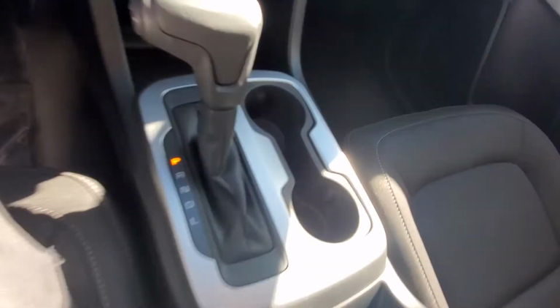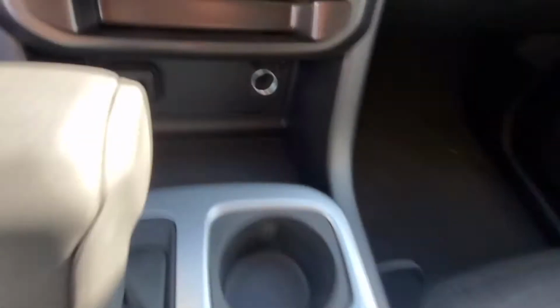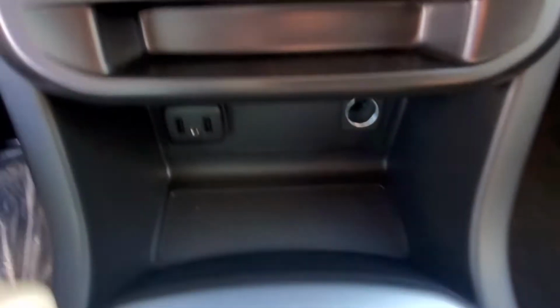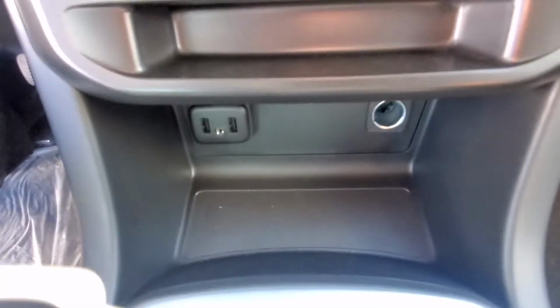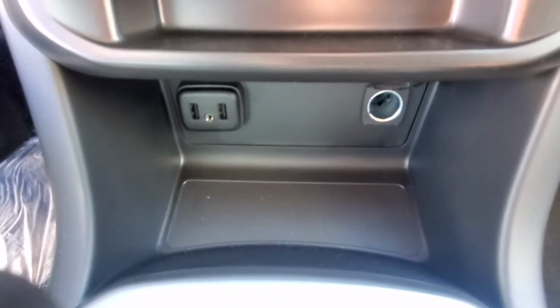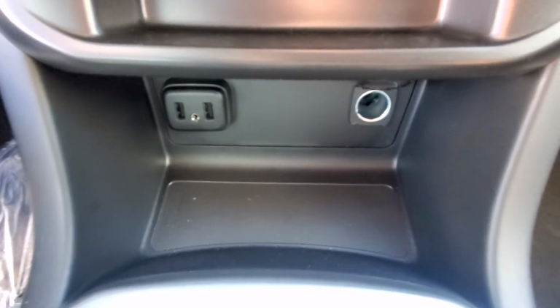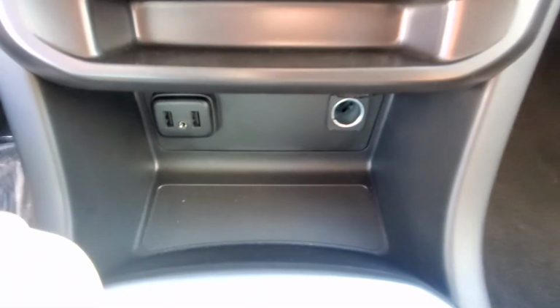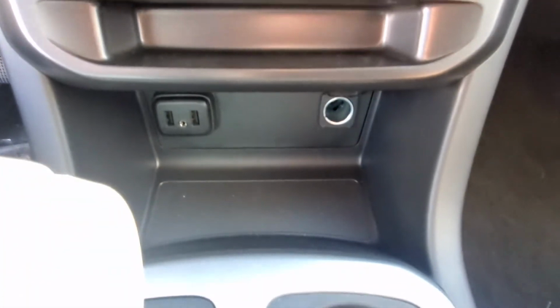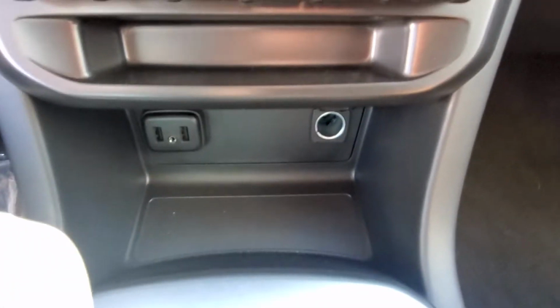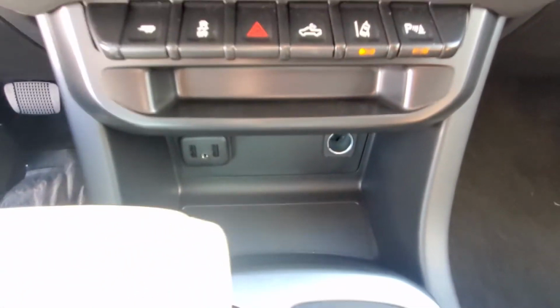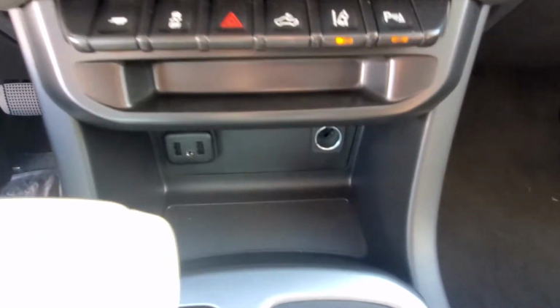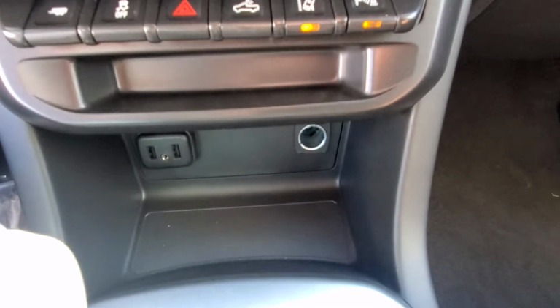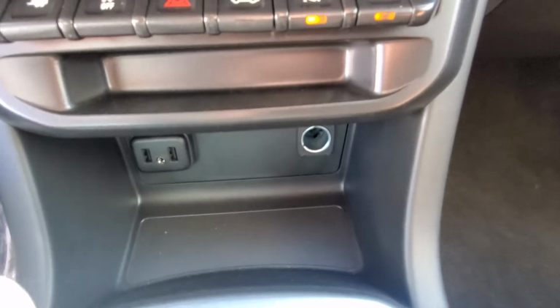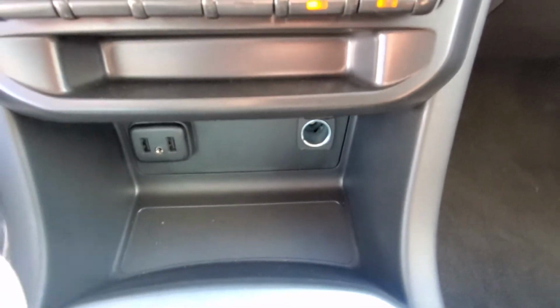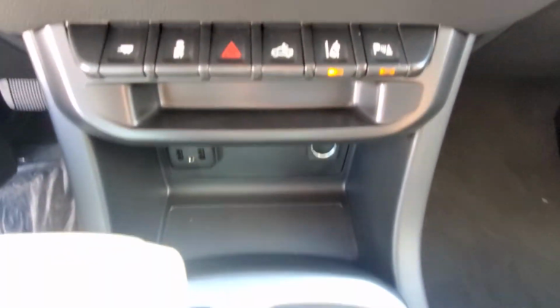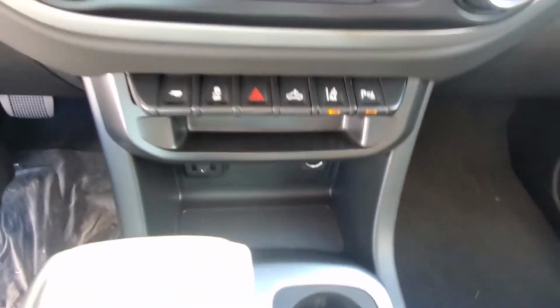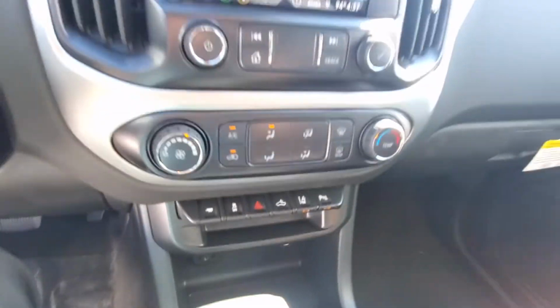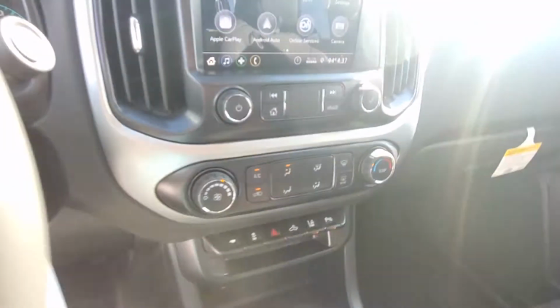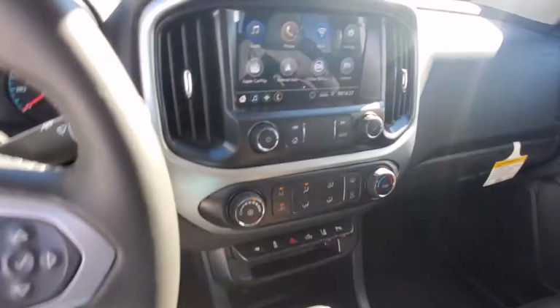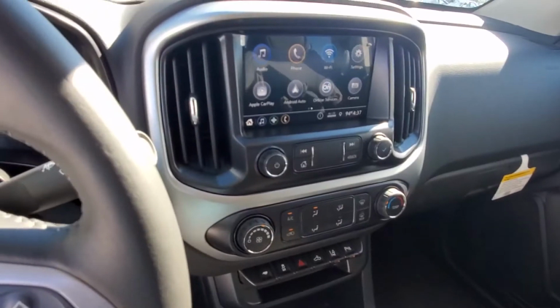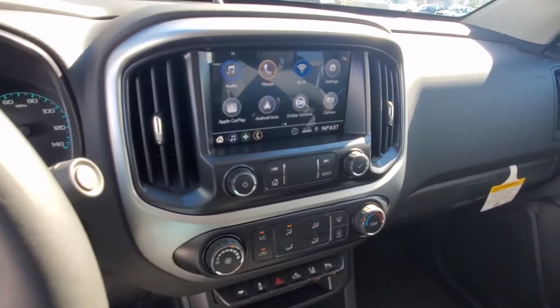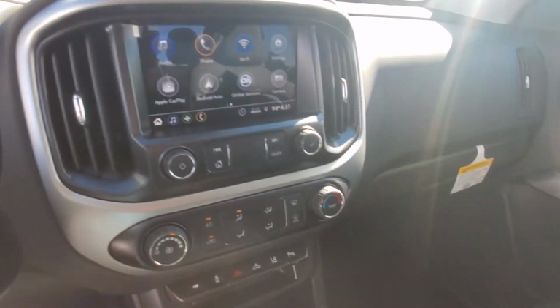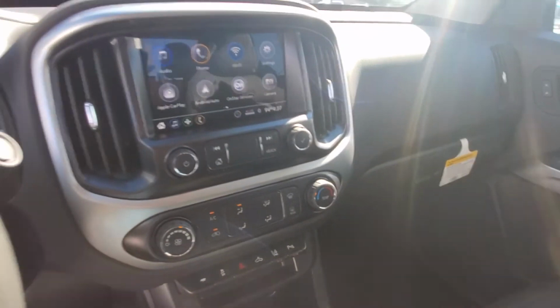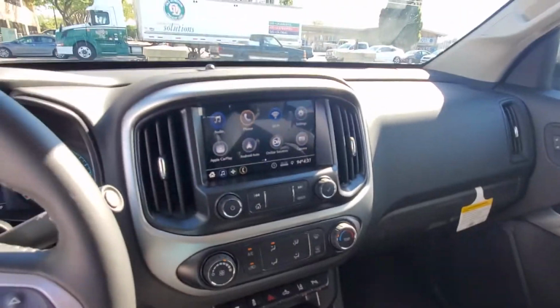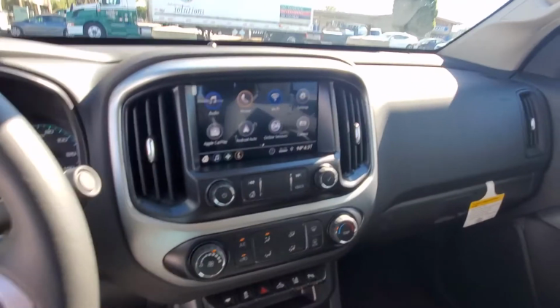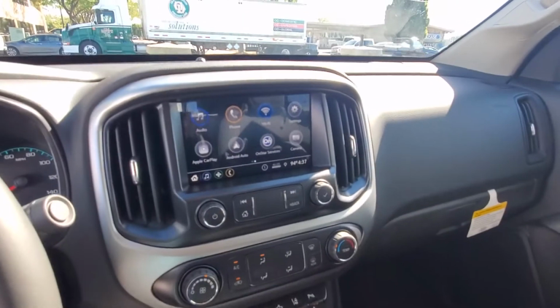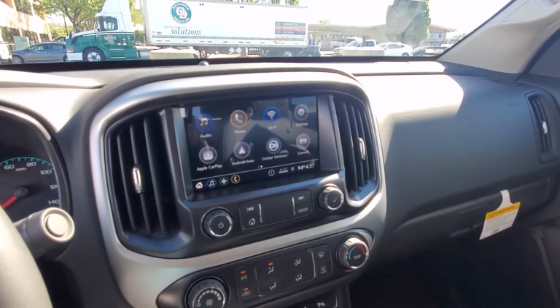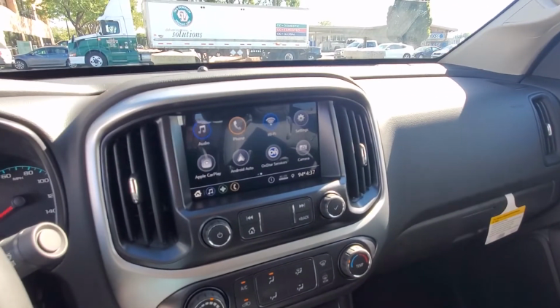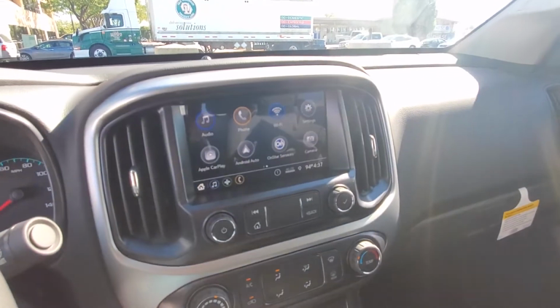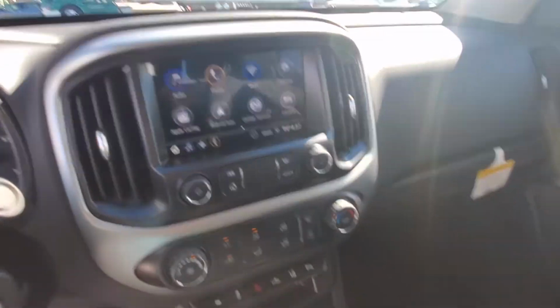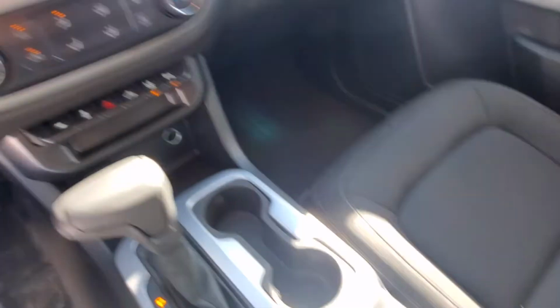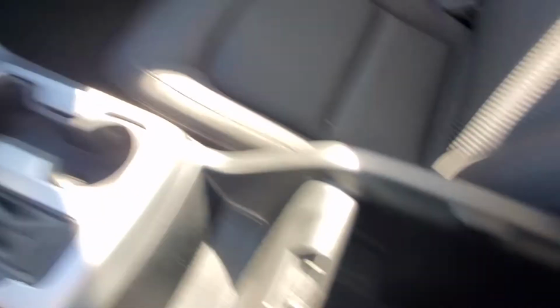Looking down here, you have your USB ports, your other outlet, and auxiliary port. This does have Android Auto, Apple CarPlay, and Wi-Fi hotspot capabilities.